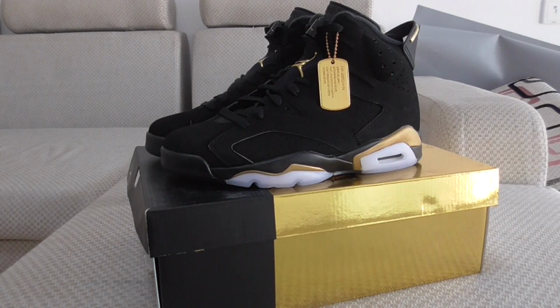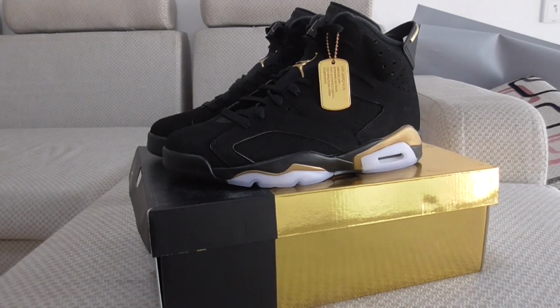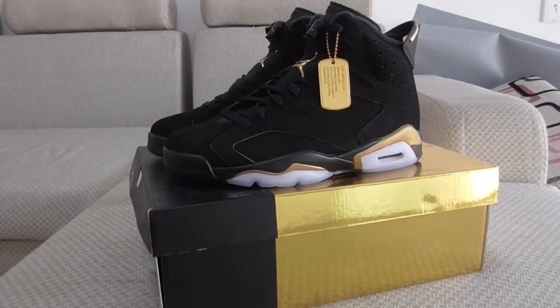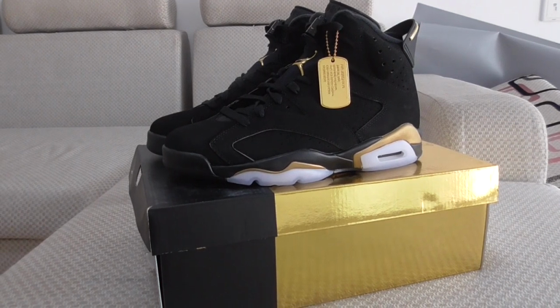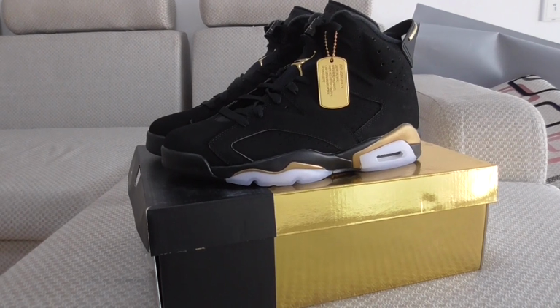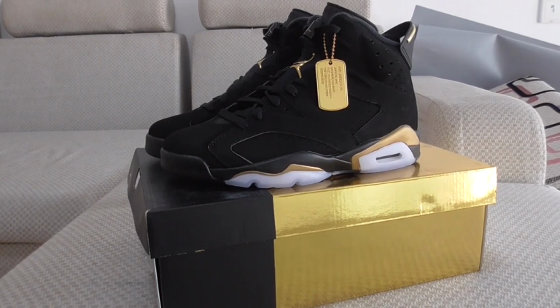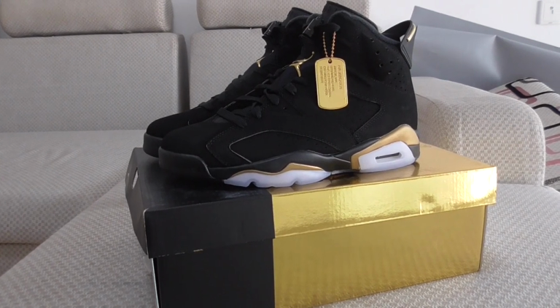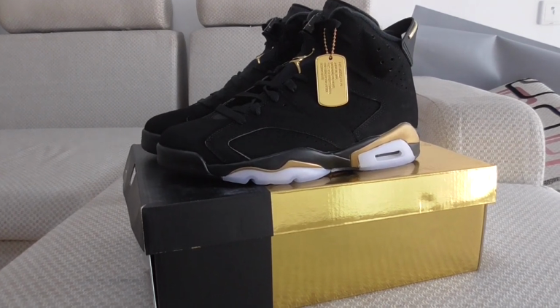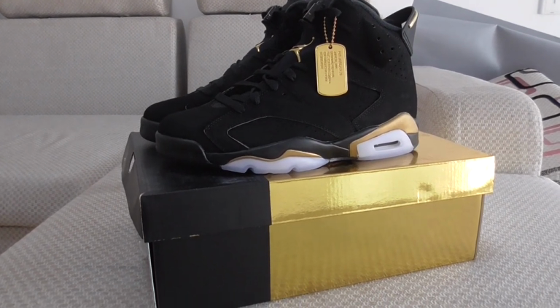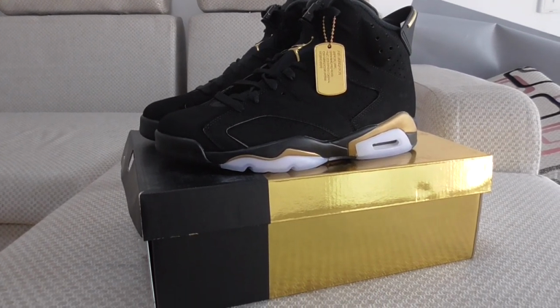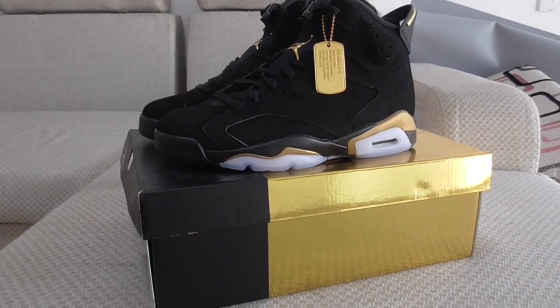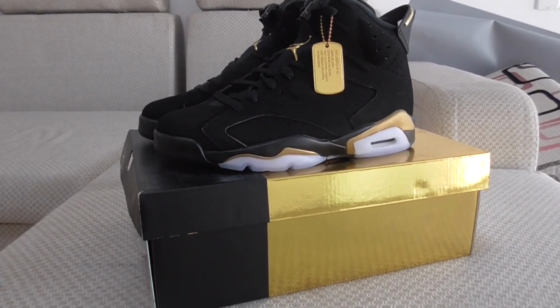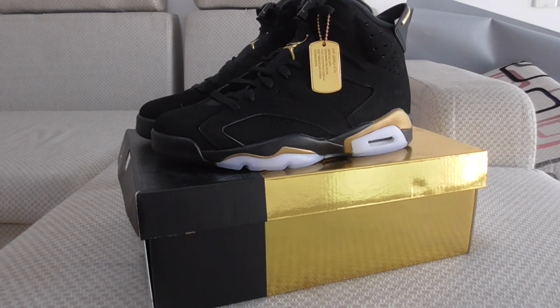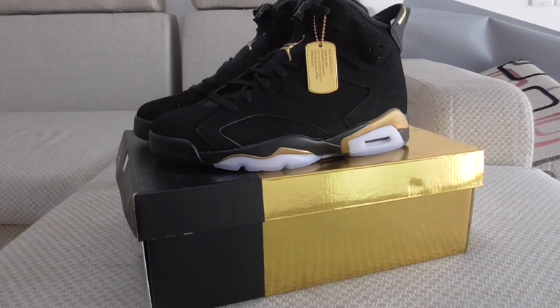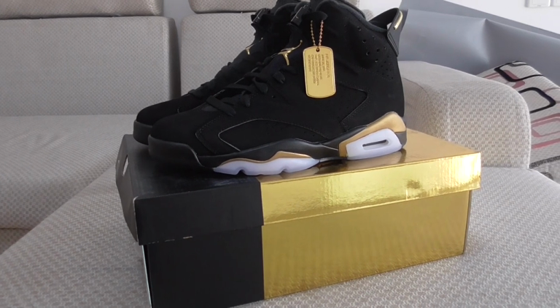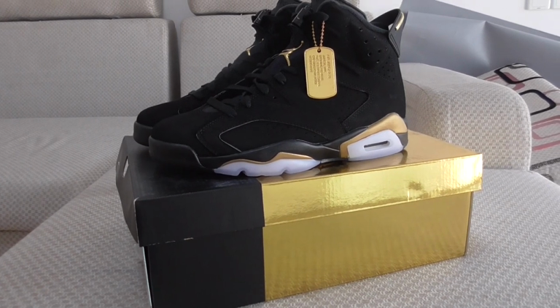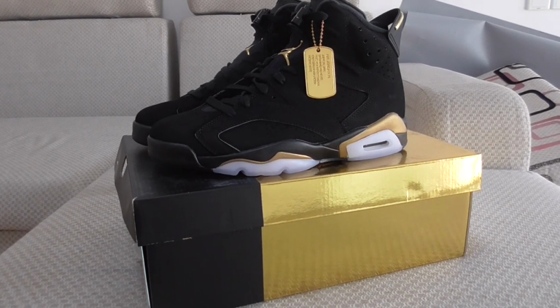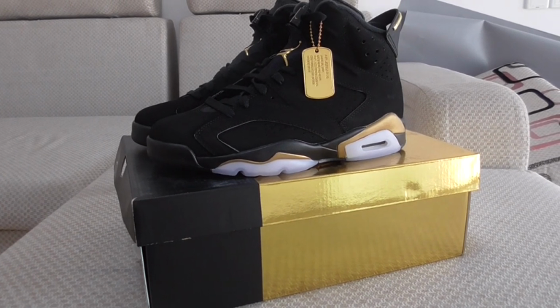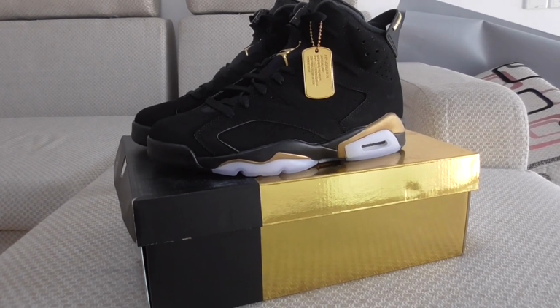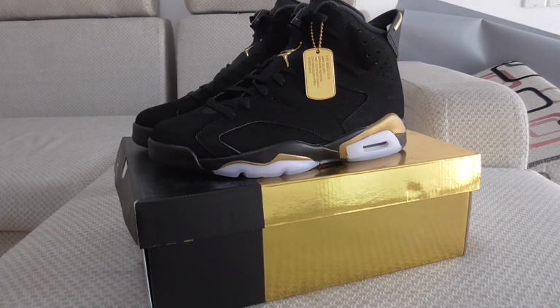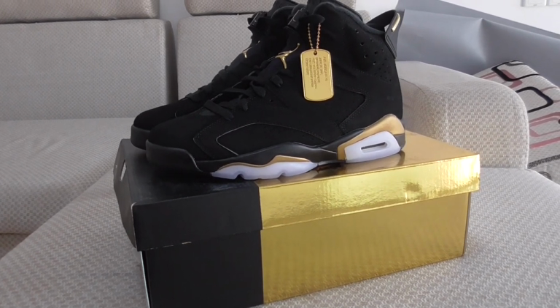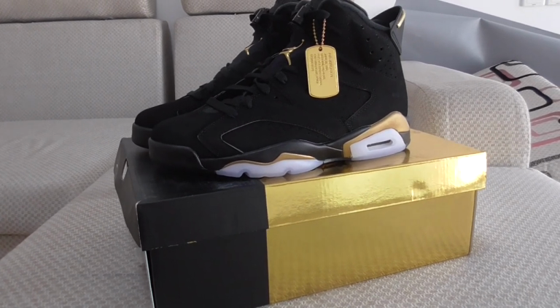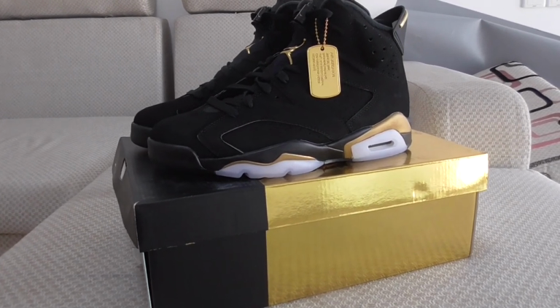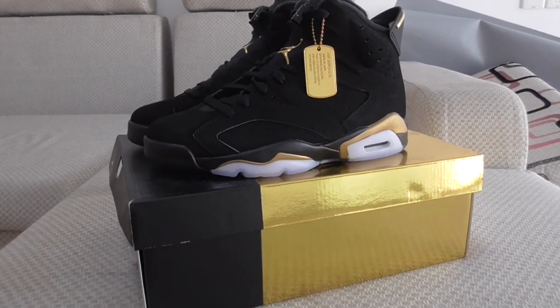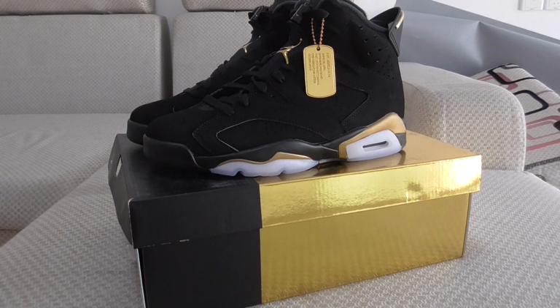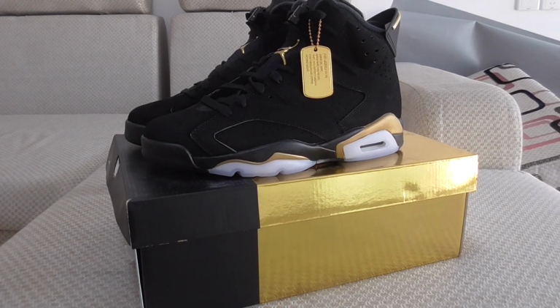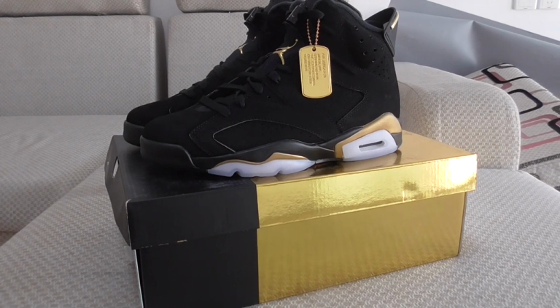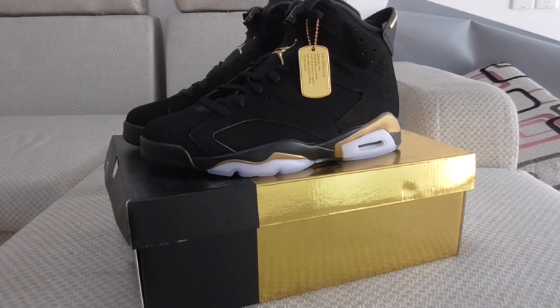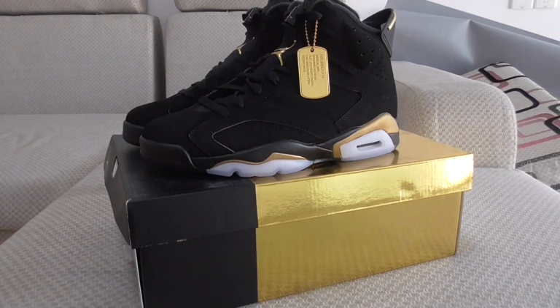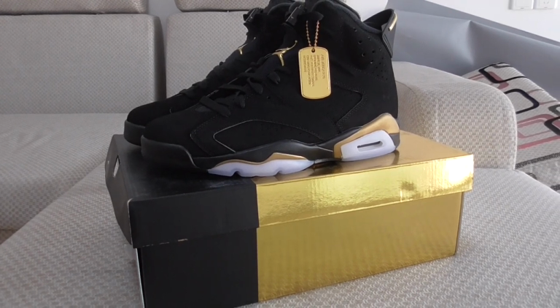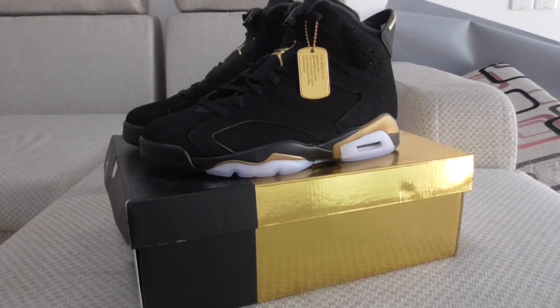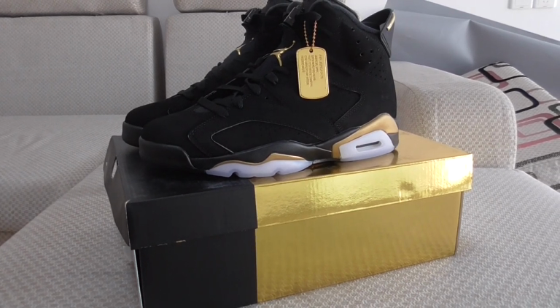Hello YouTube, what's going on? Today I got another new shoe here to make a new review for you. As you know, this is a new coming style in Jordan's Day Stamp.